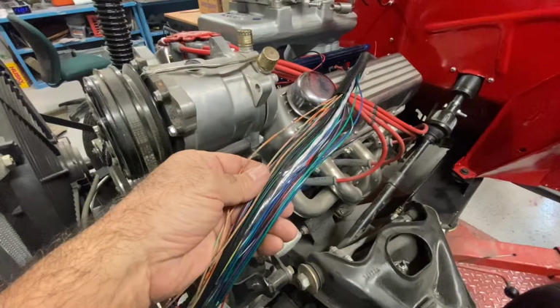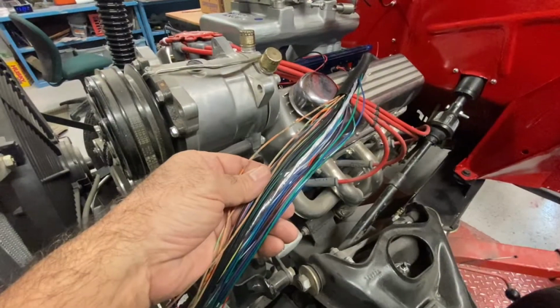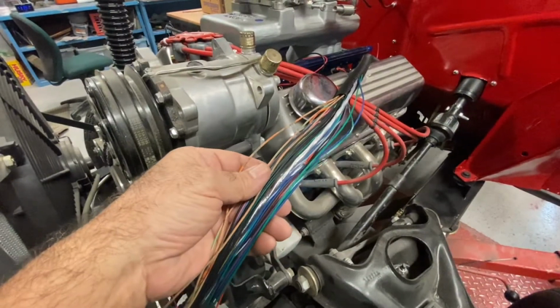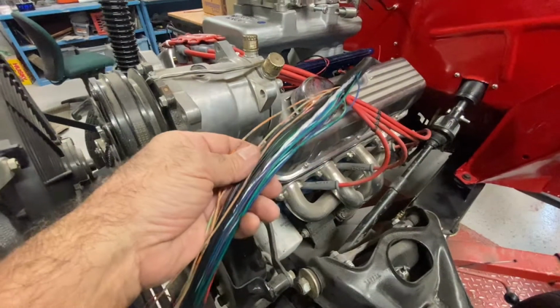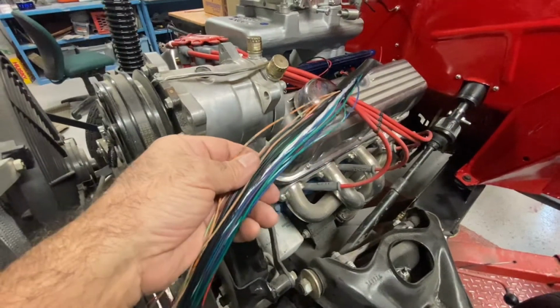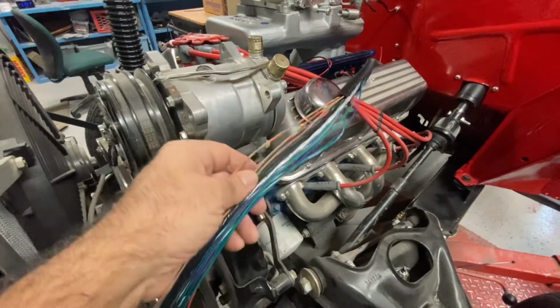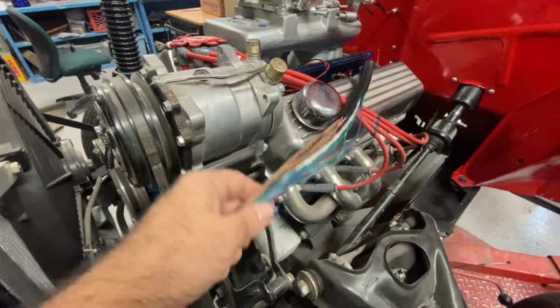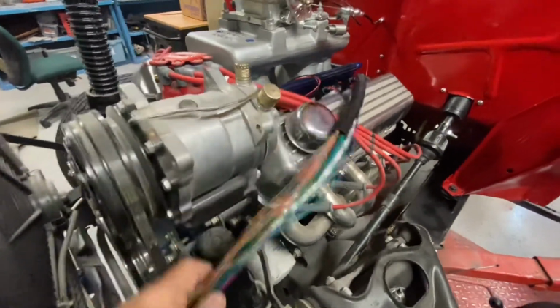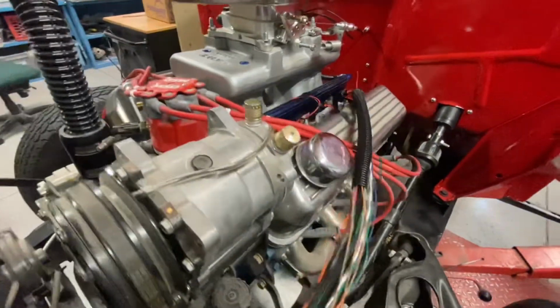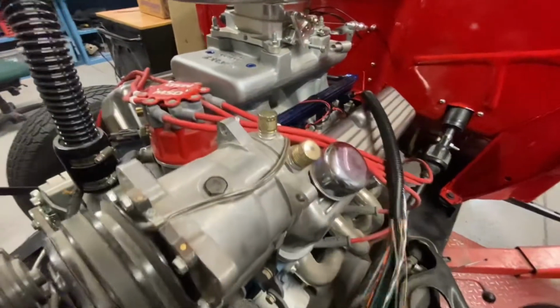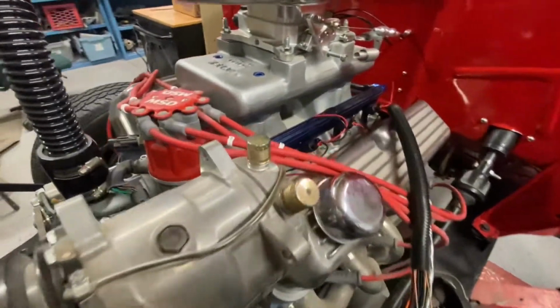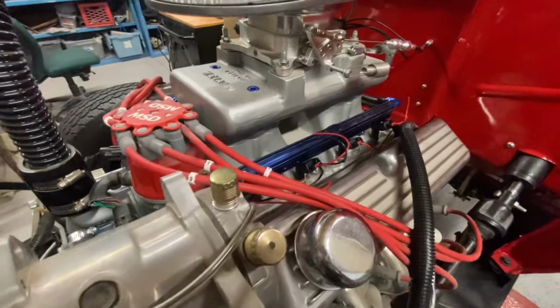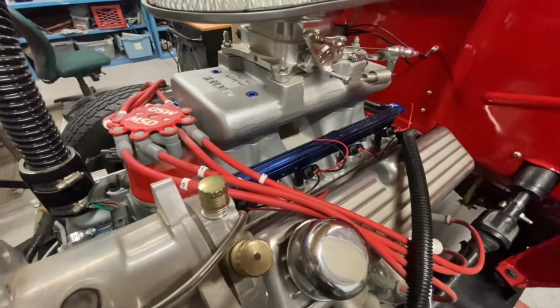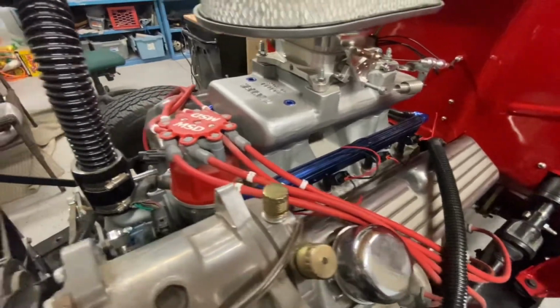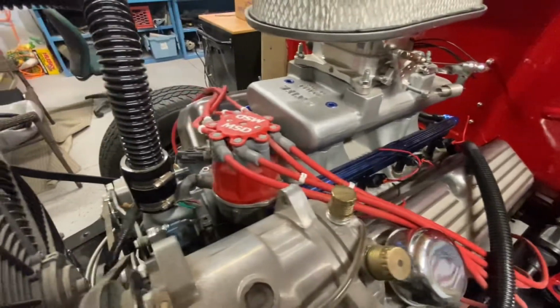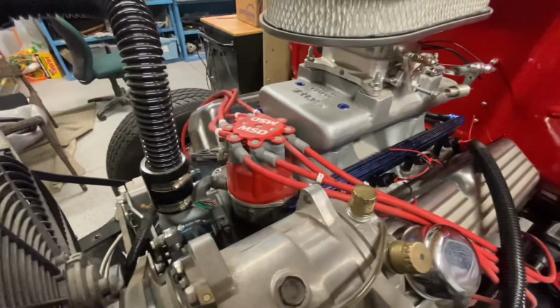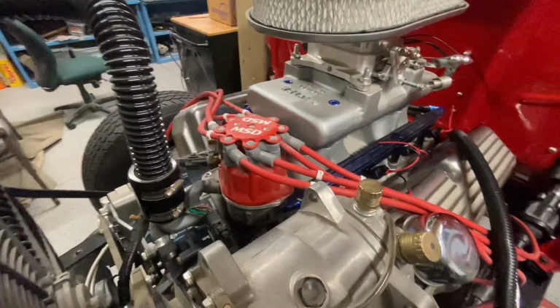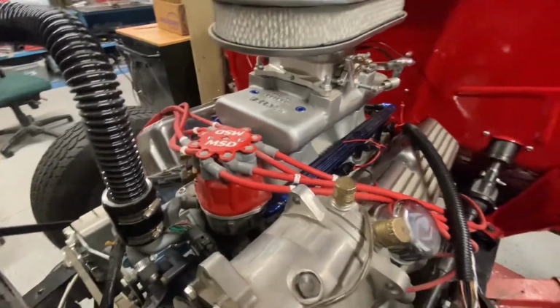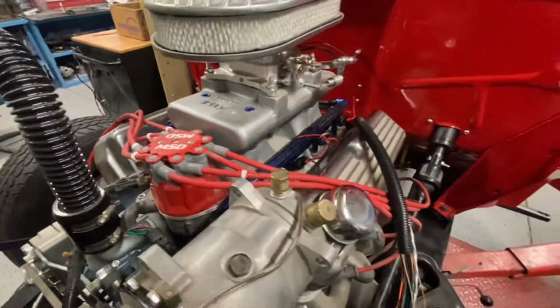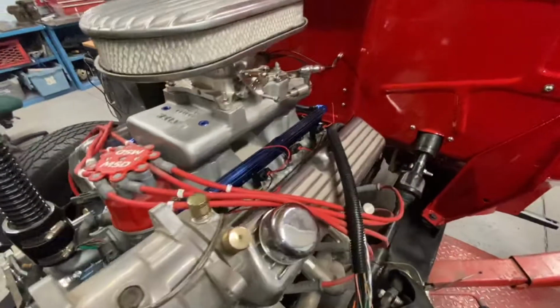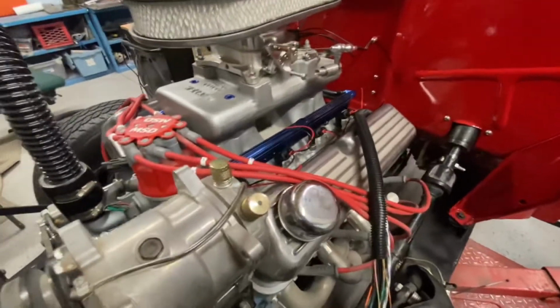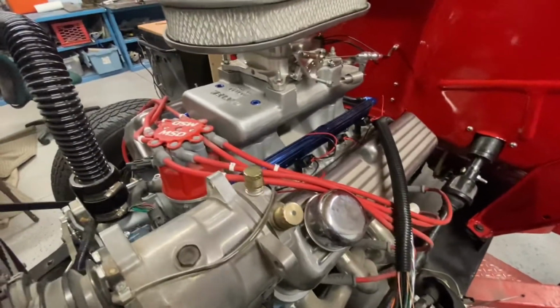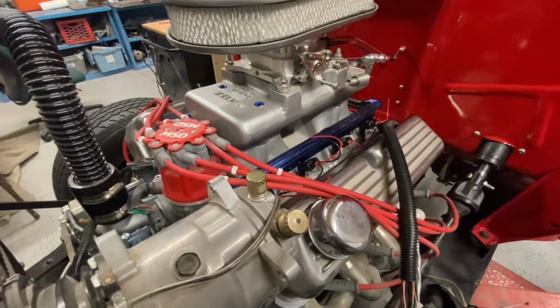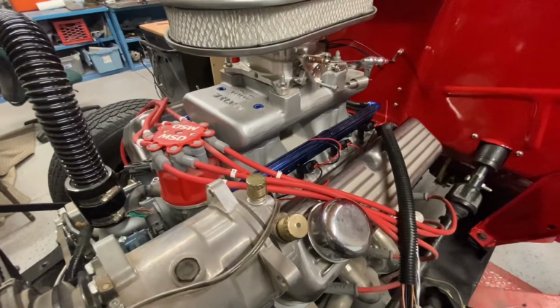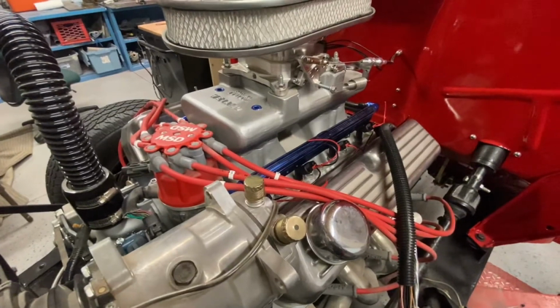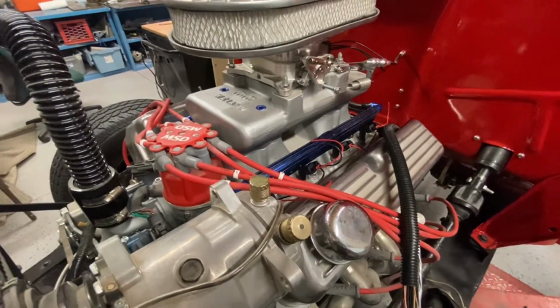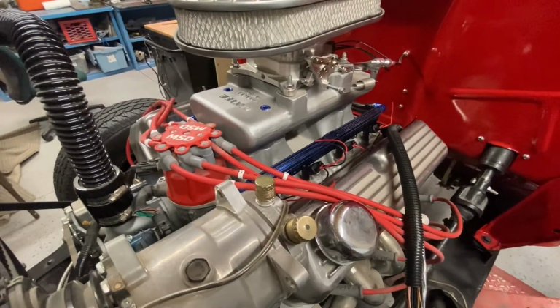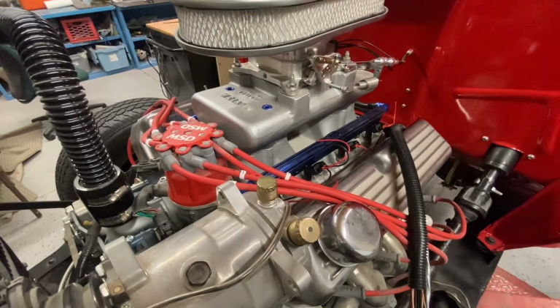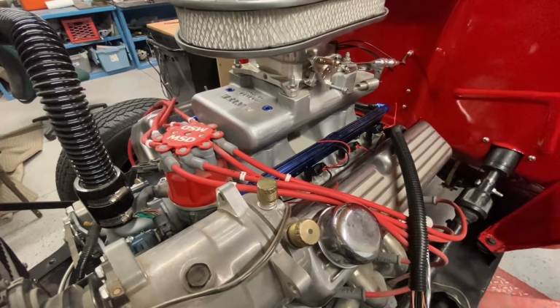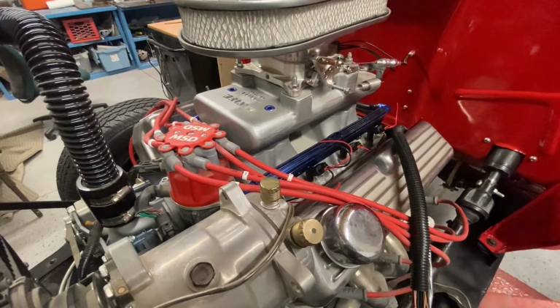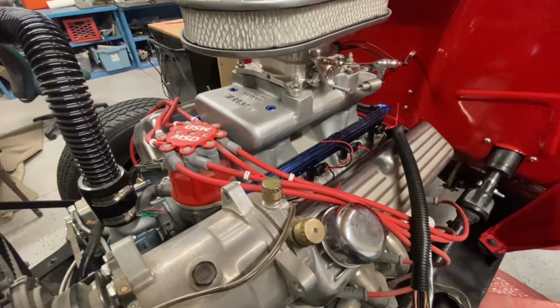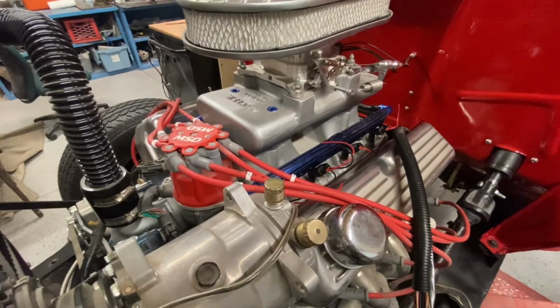Before I make this ECU wiring harness, I have to put all the components — the sensors, ignition modules, and injectors in place, and then I'll be able to design and route the wires.